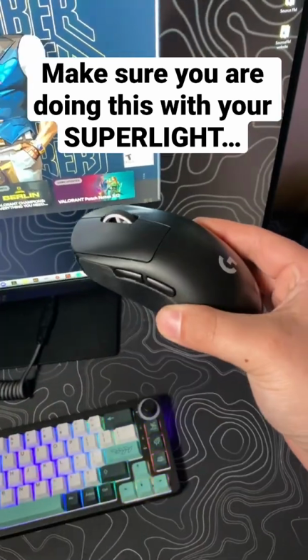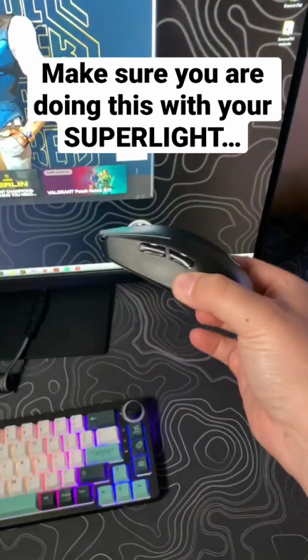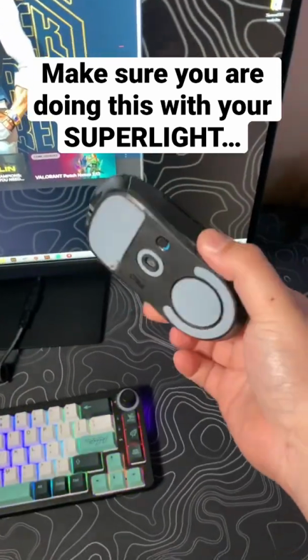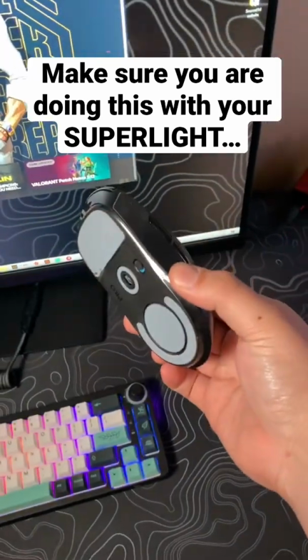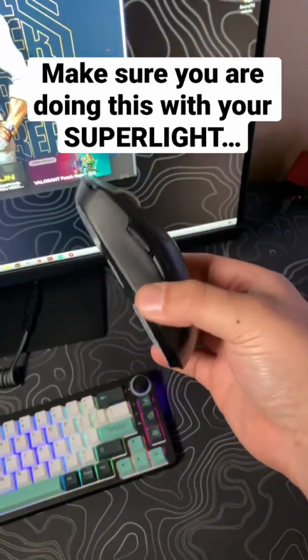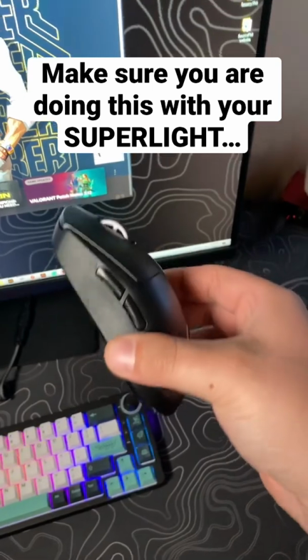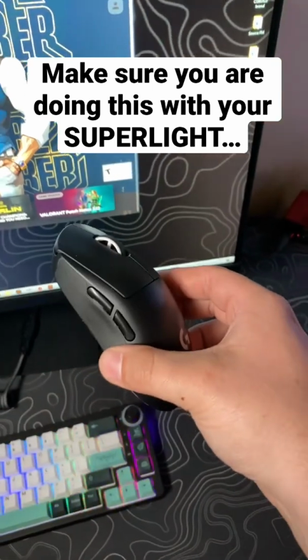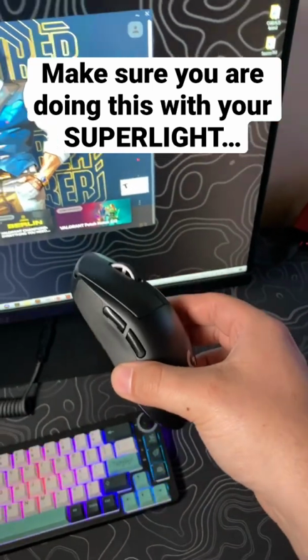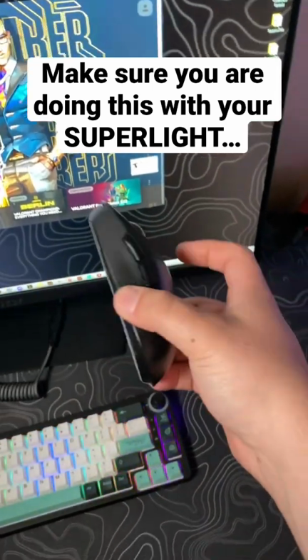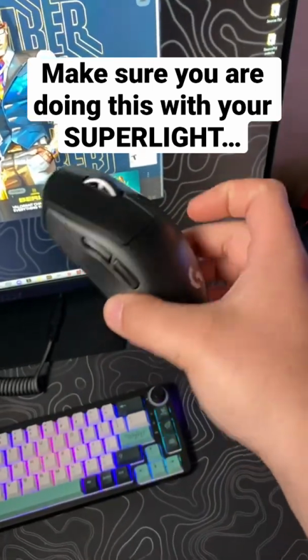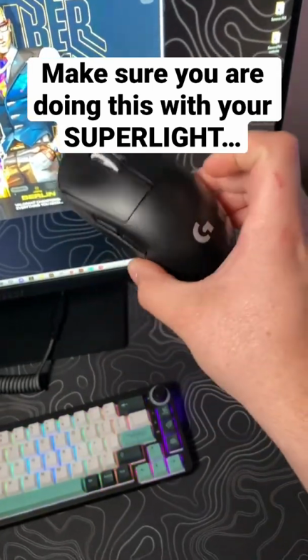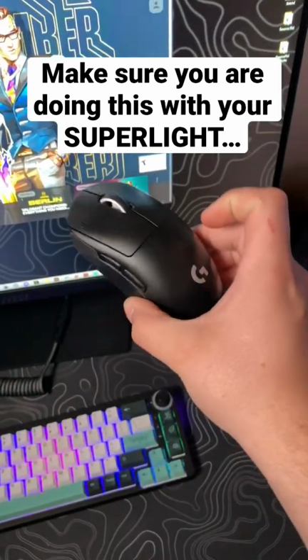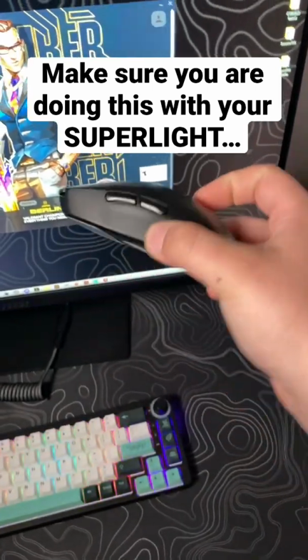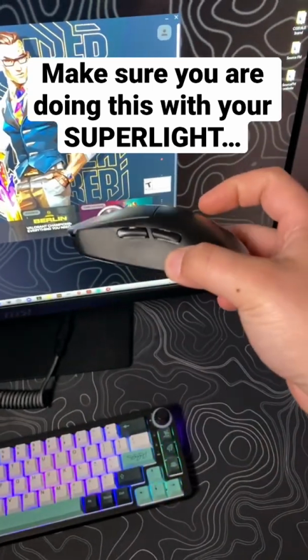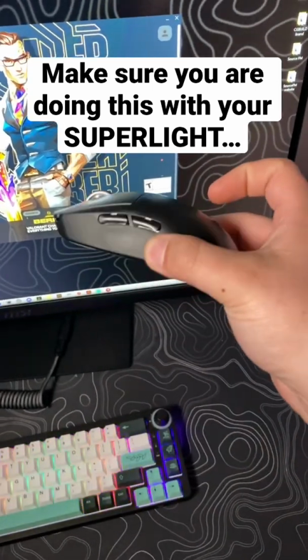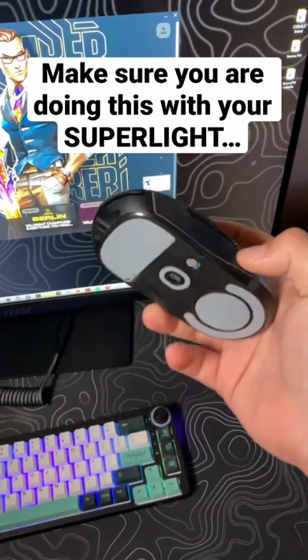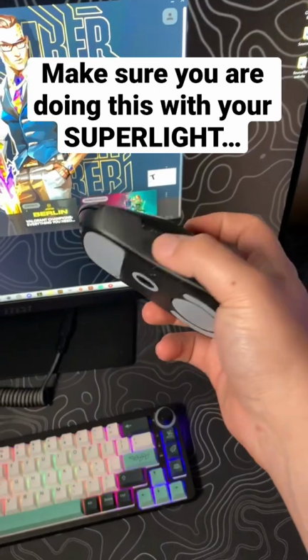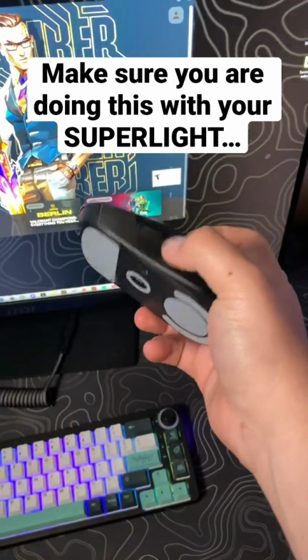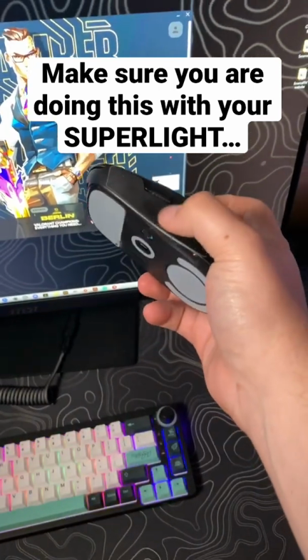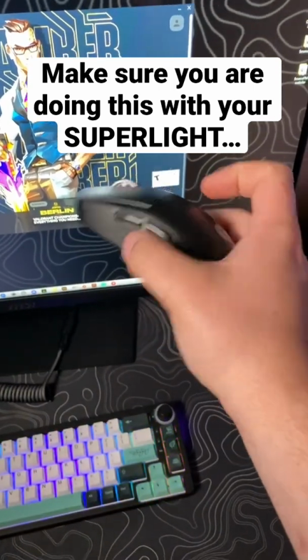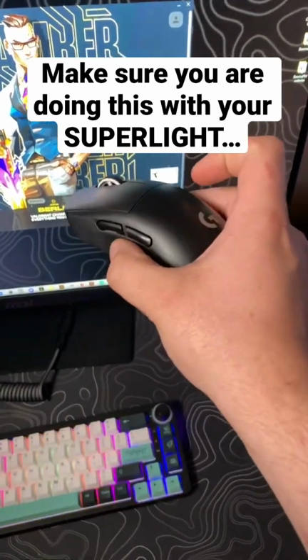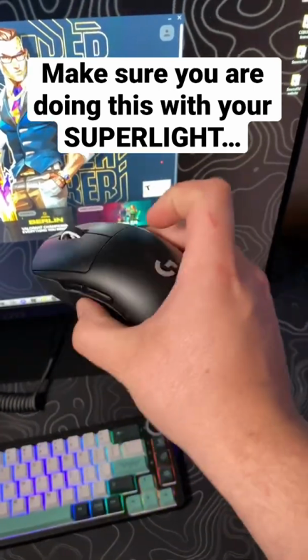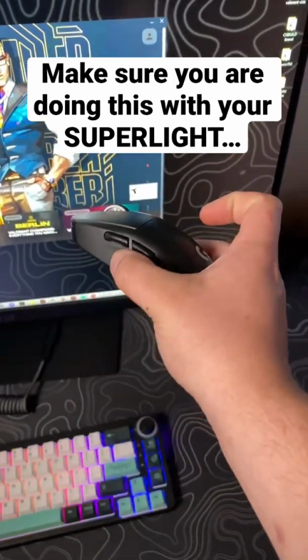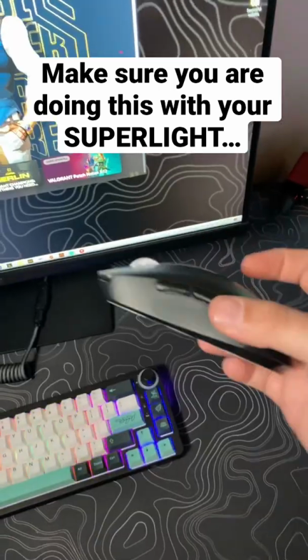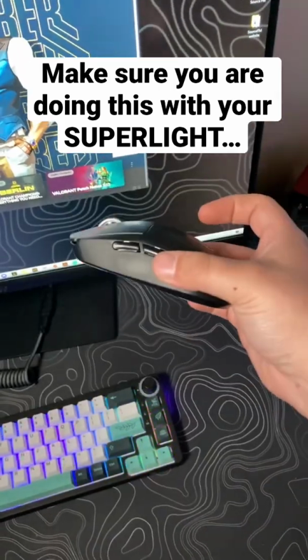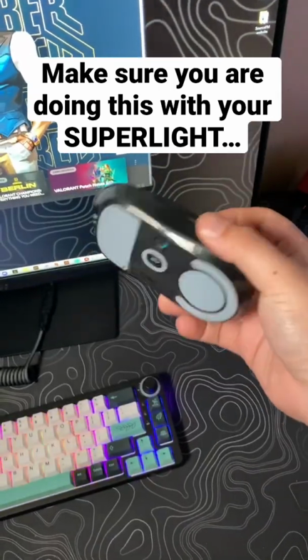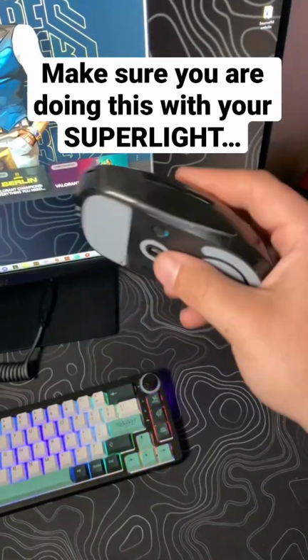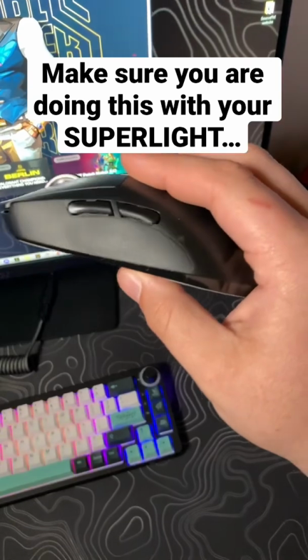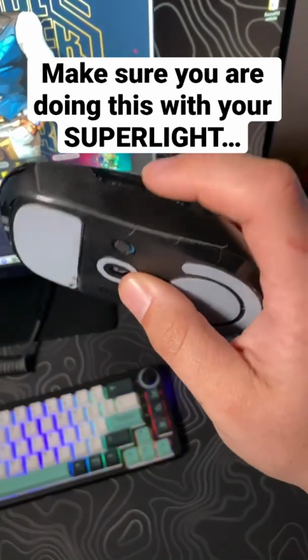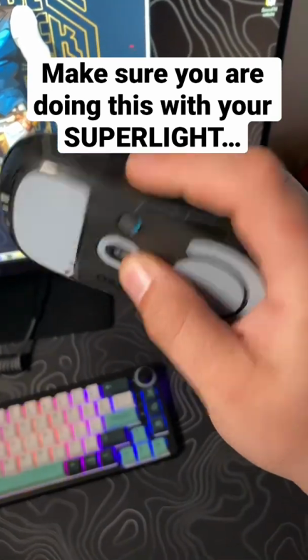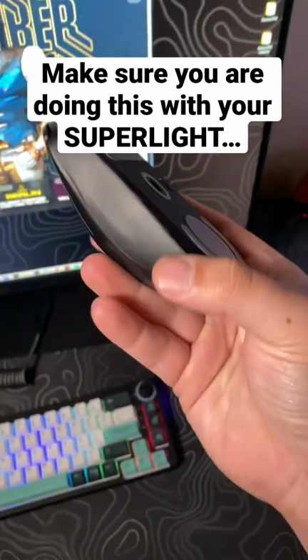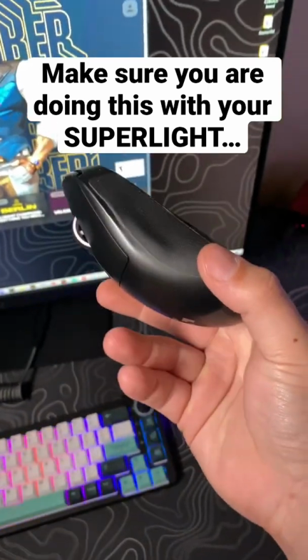For the longest time when I had this mouse, I thought it's so slick — that's the only thing wrong with it — I need to go buy something to make my hands grip it better. Little did I know that these actually come in the box.